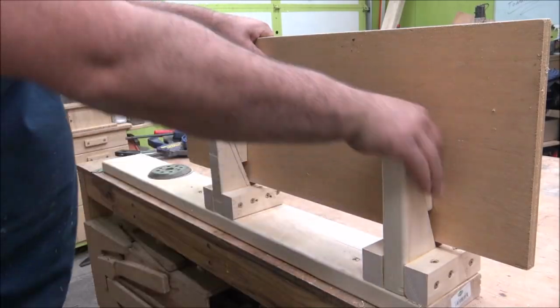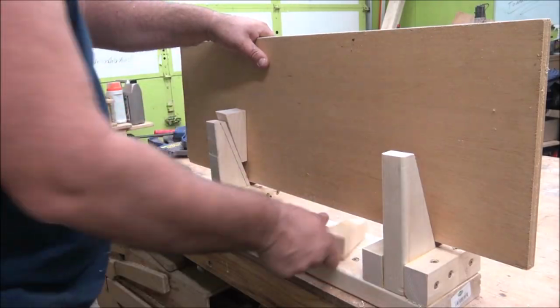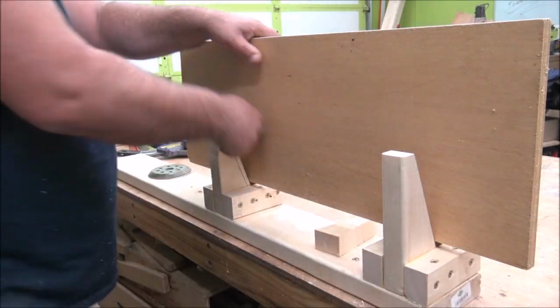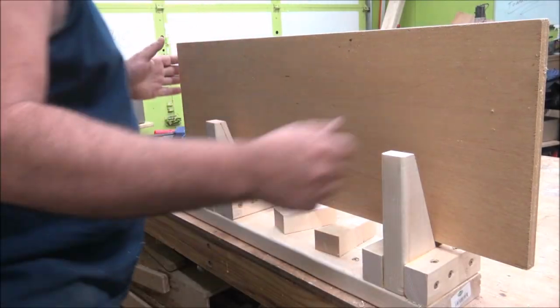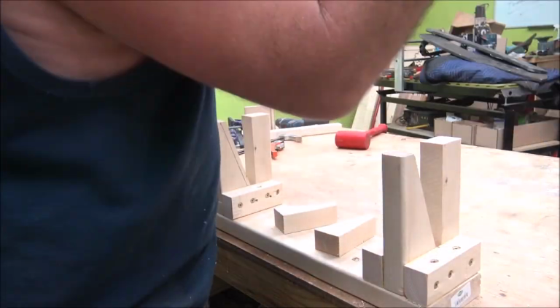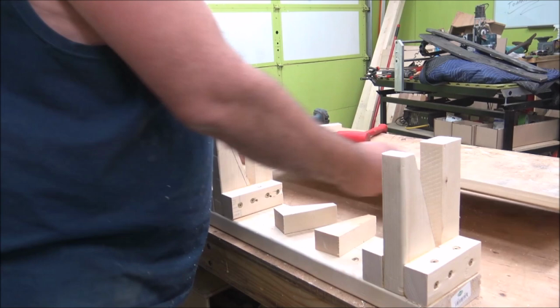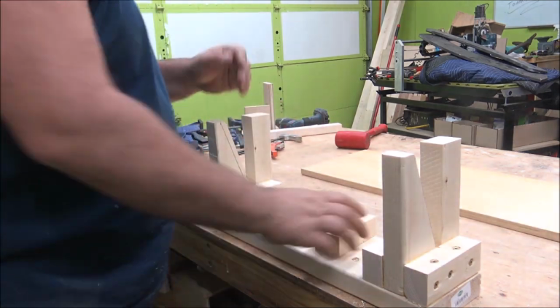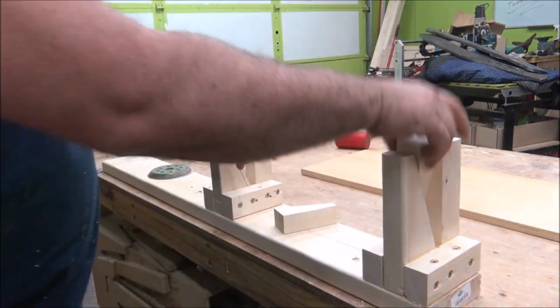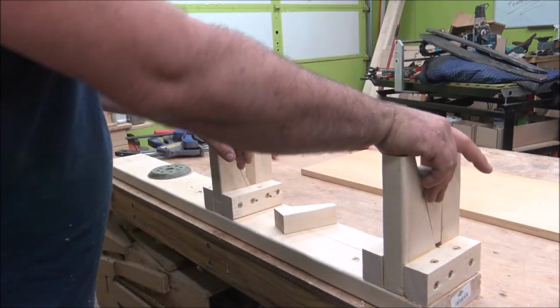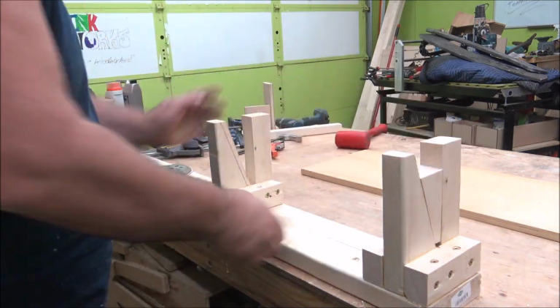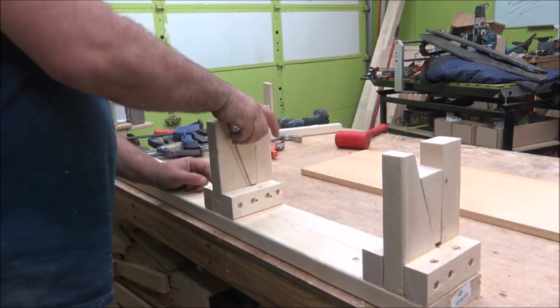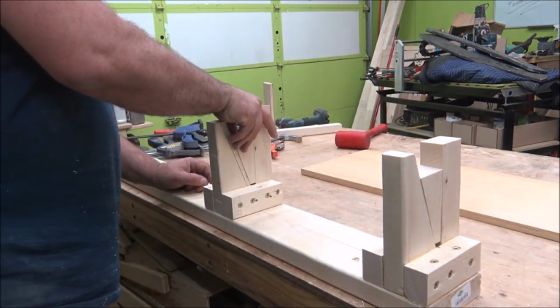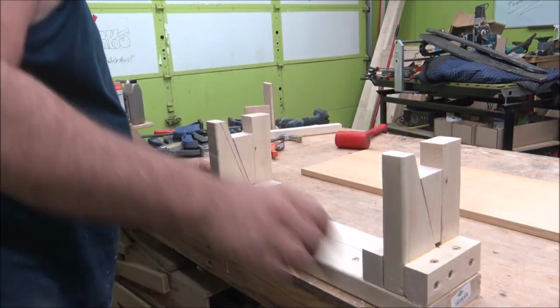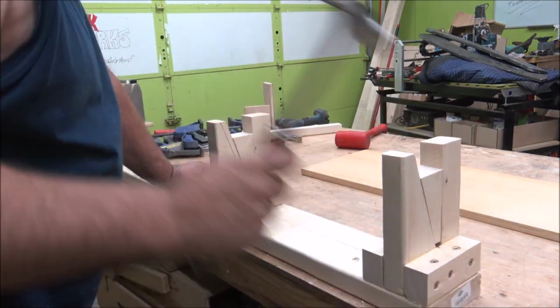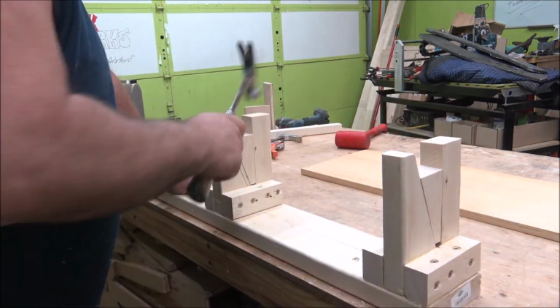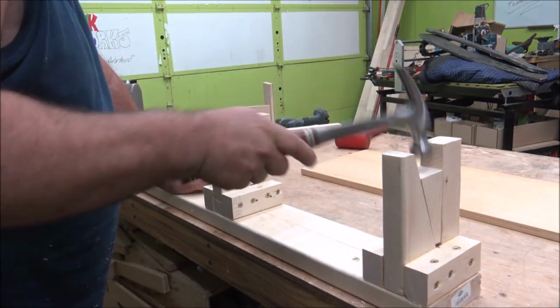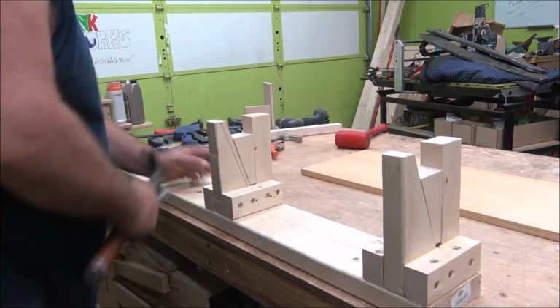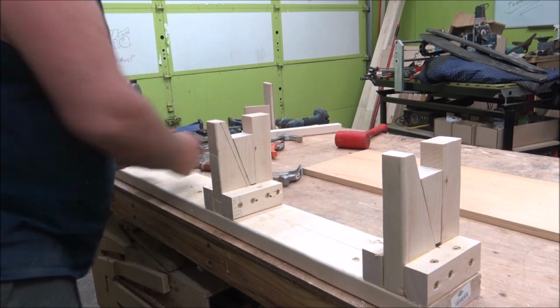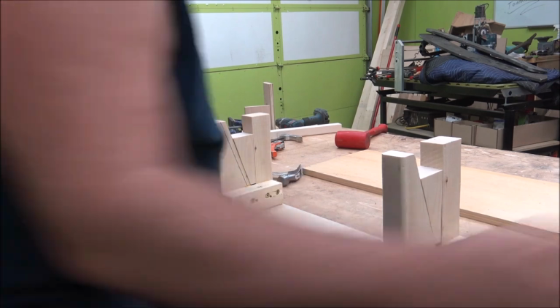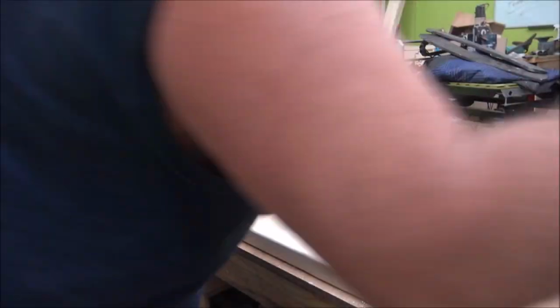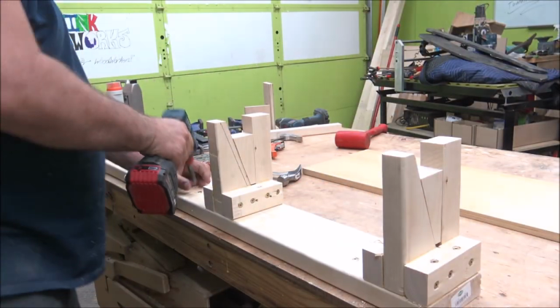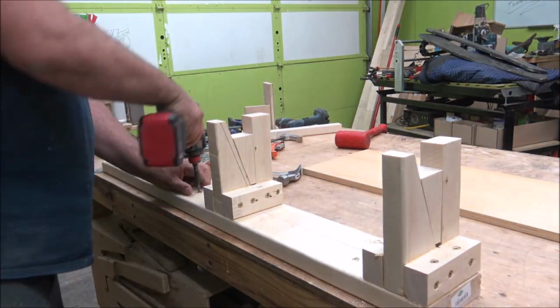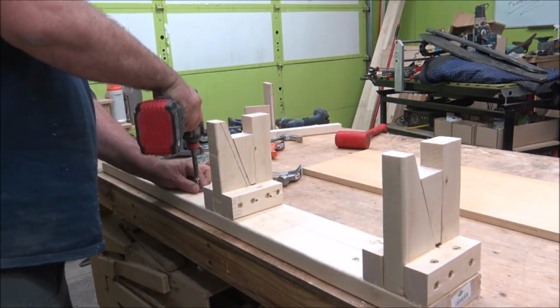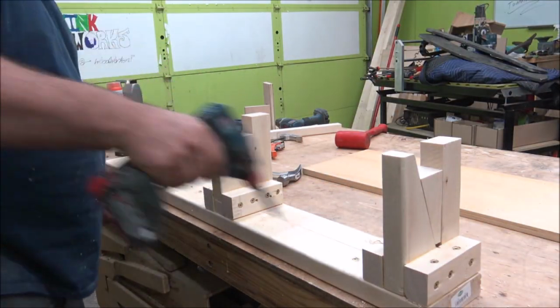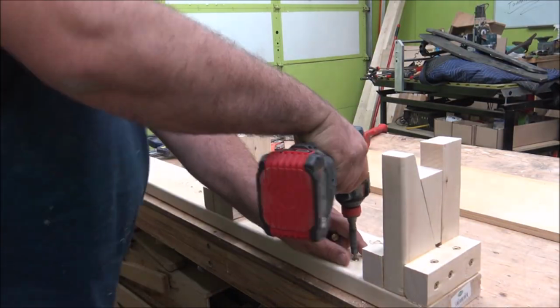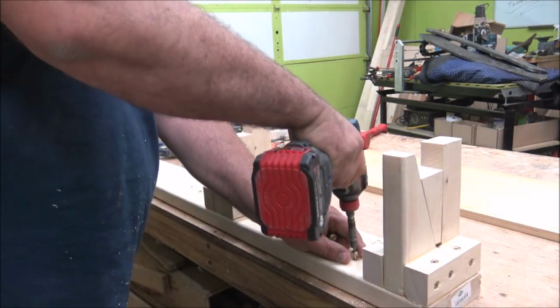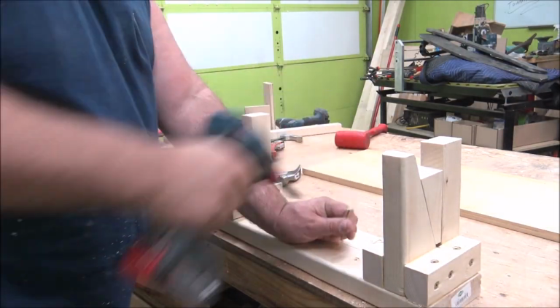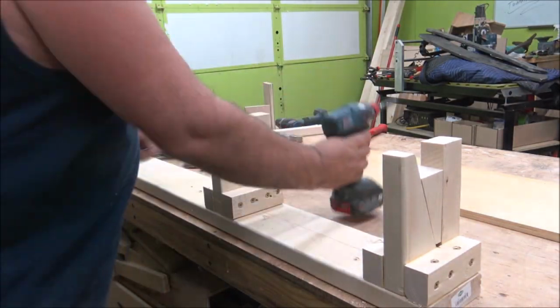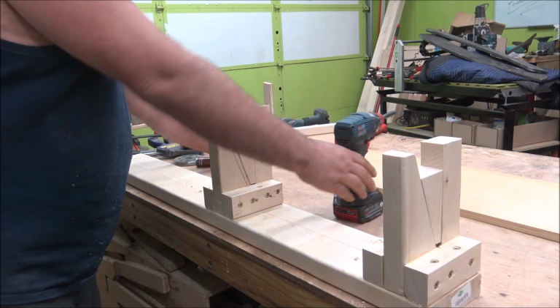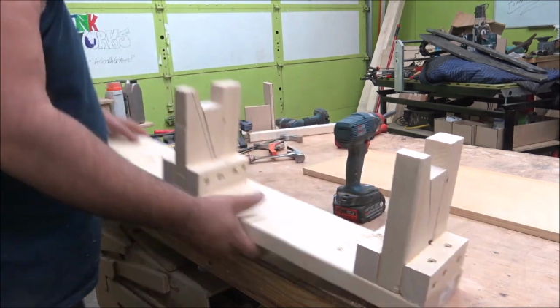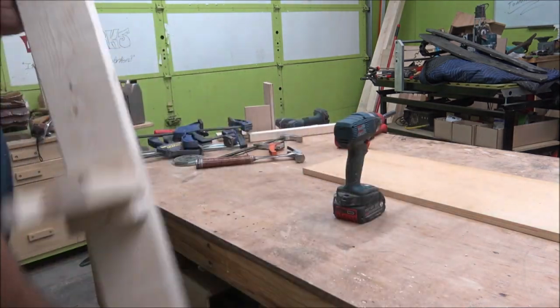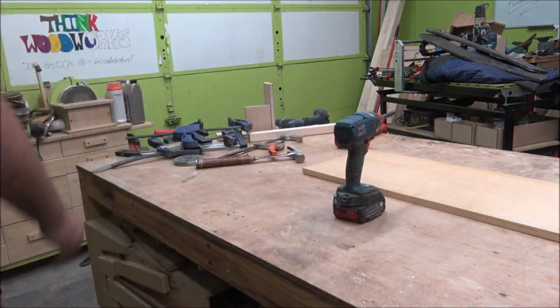That's my quick and dirty side clamp — some people call them end clamps or edge clamps. It's a nice little fixture to have around the shop. When I want to store it I put the wedge in, give it a little tap with the hammer, that secures the wedges right in place, and then I can set it out of the way with the bench back and ready to go.